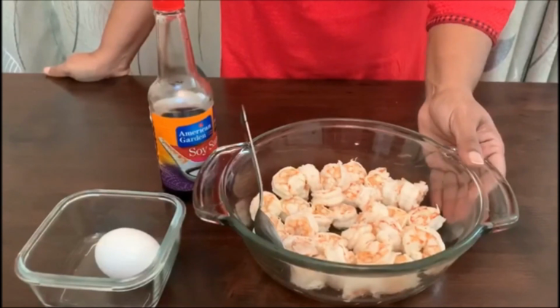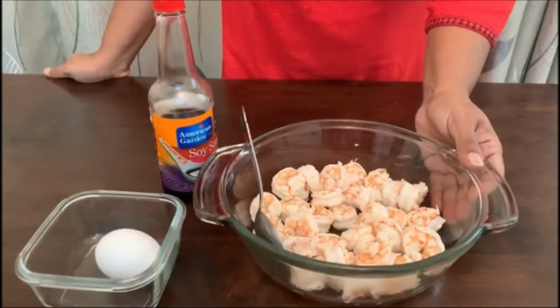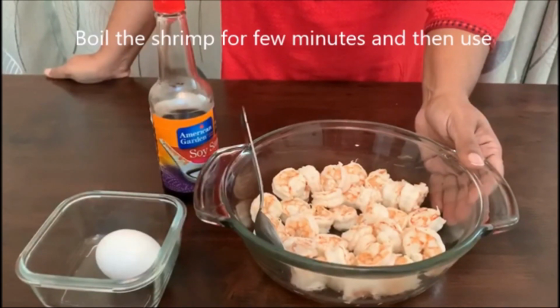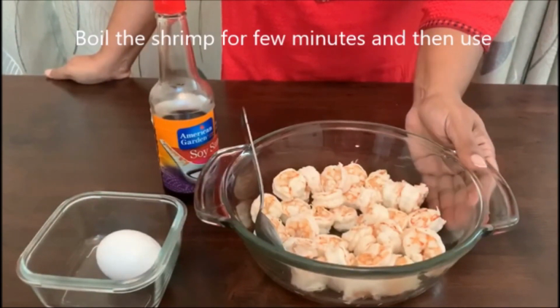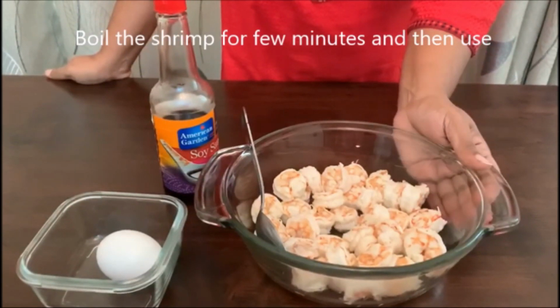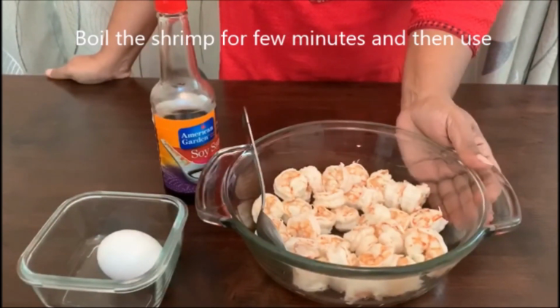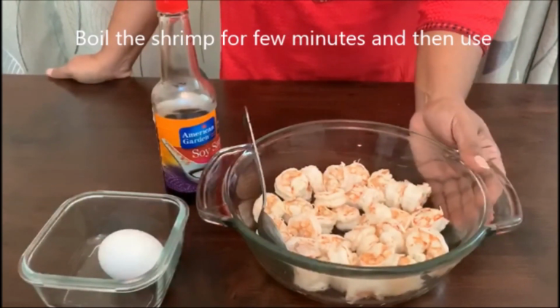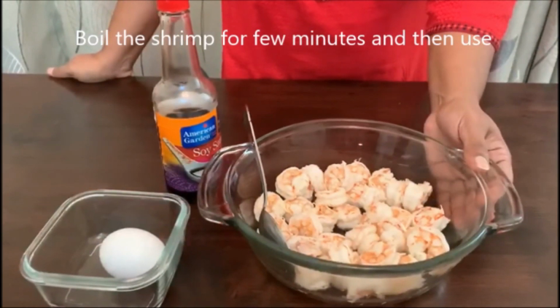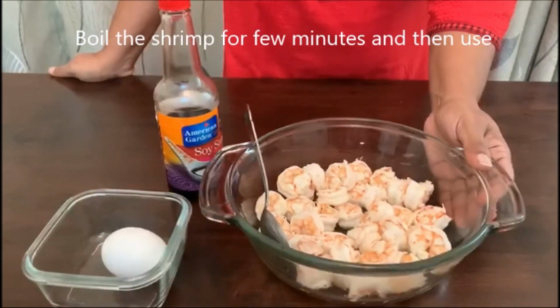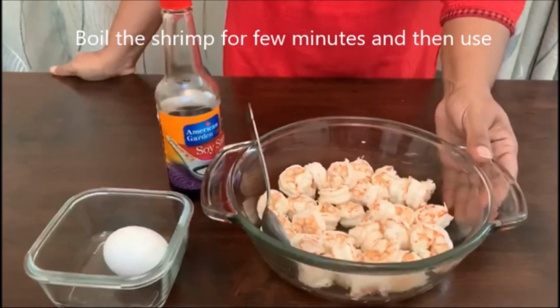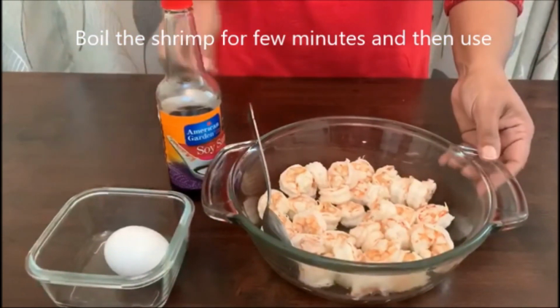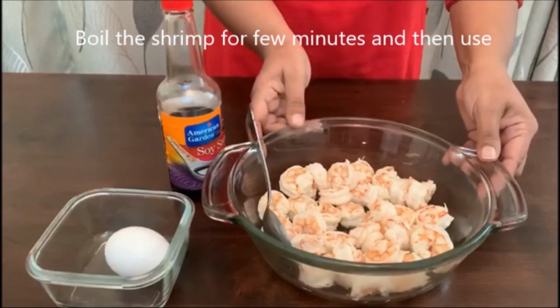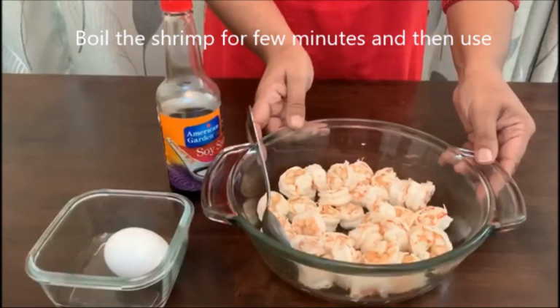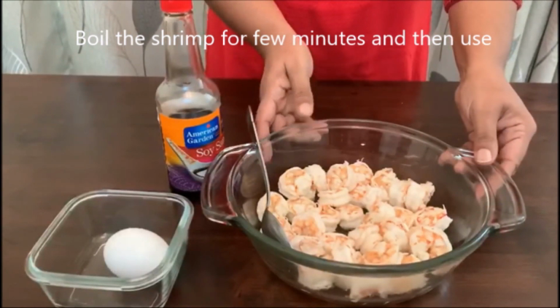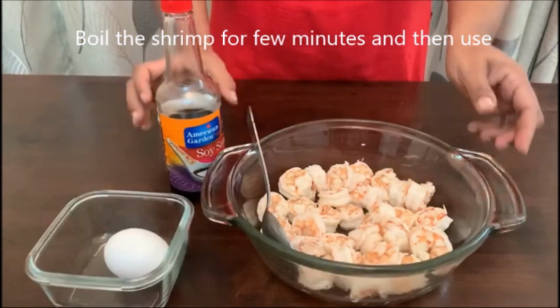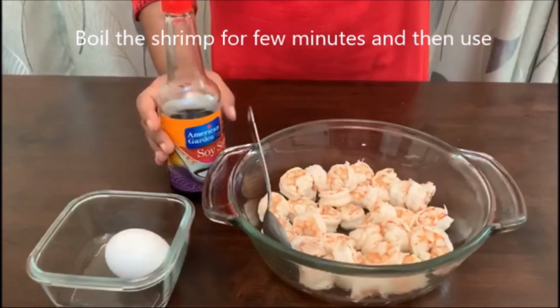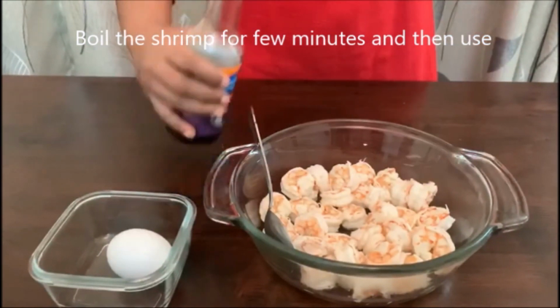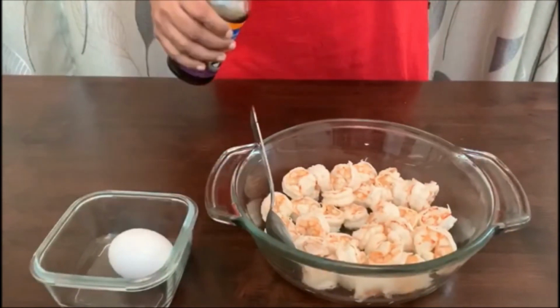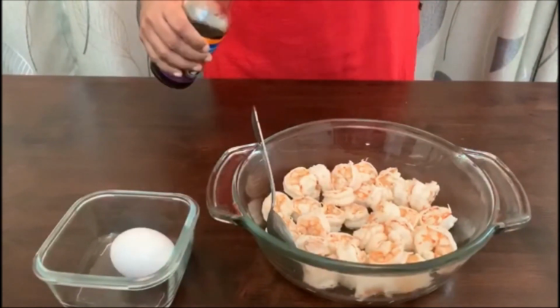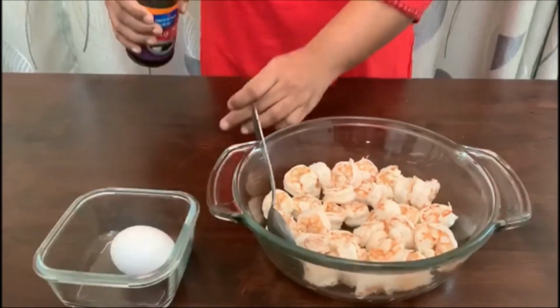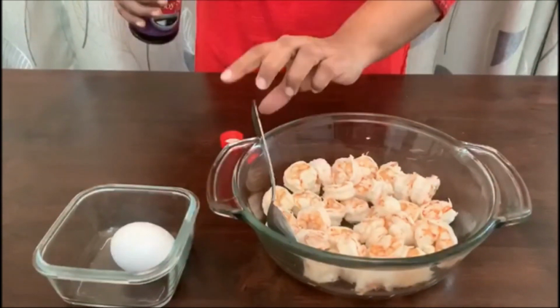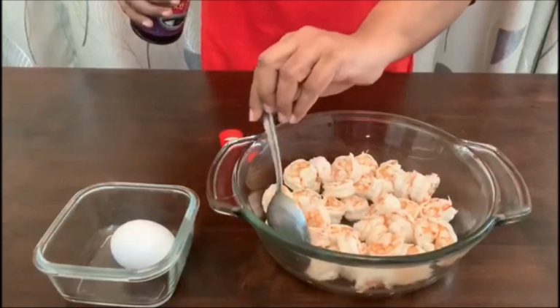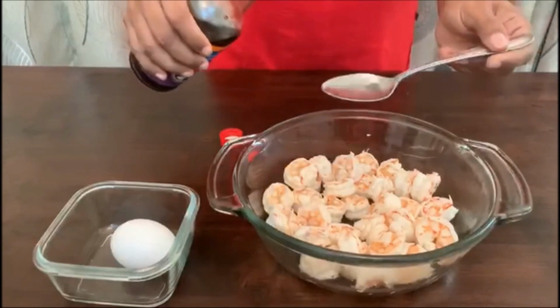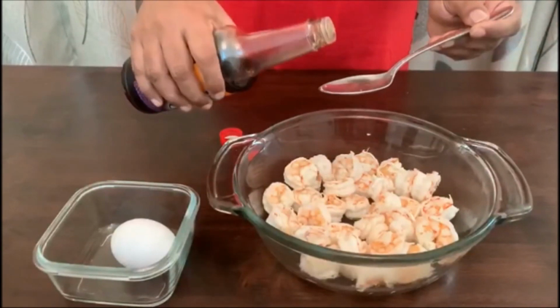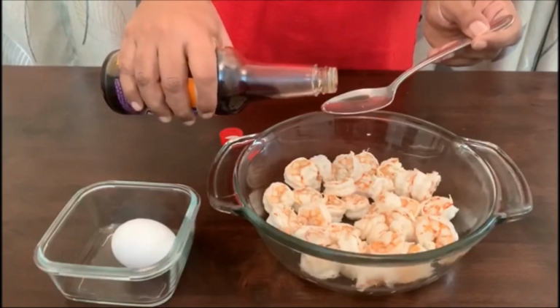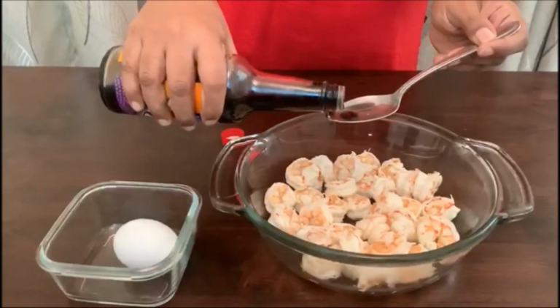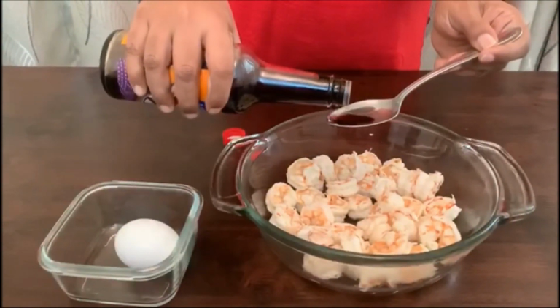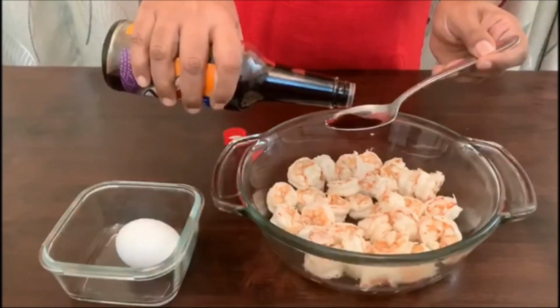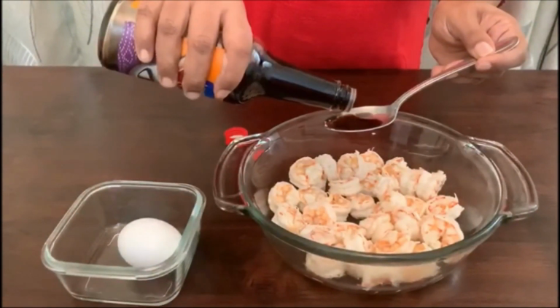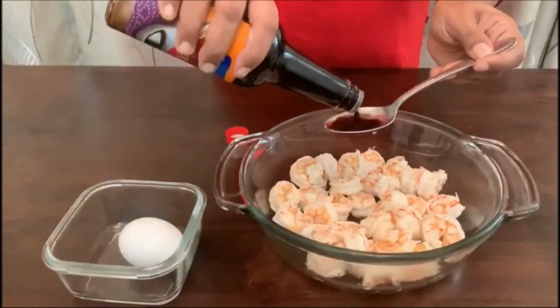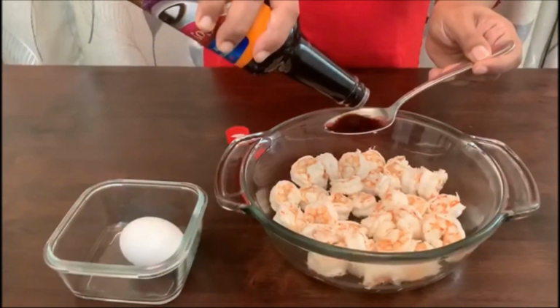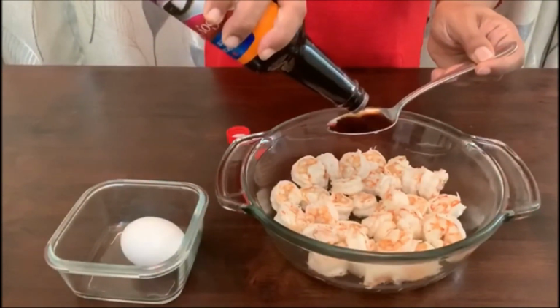Add the shrimp for 2 minutes of marination. Add marination. Add soya sauce.